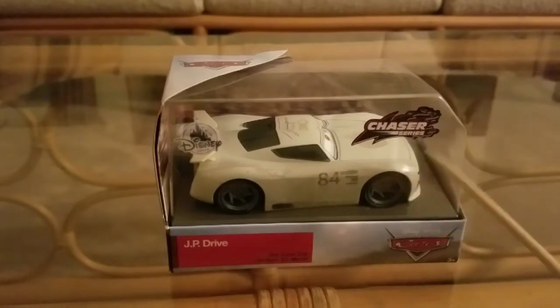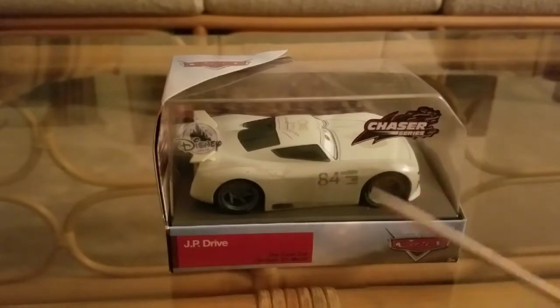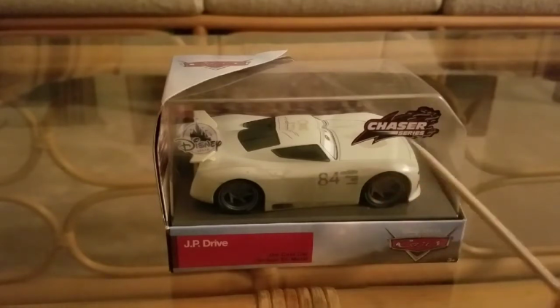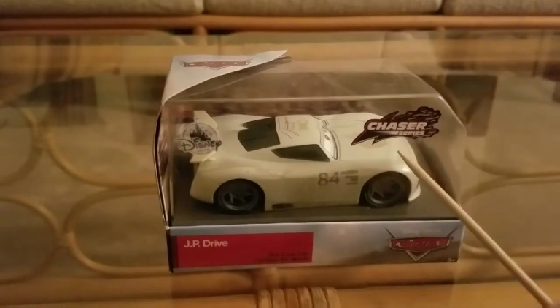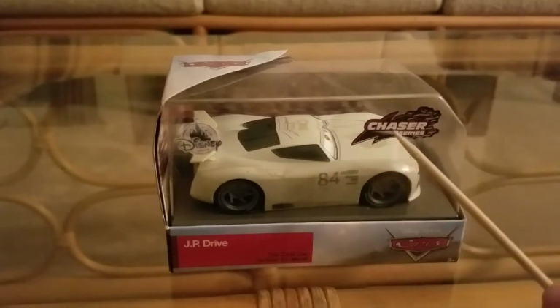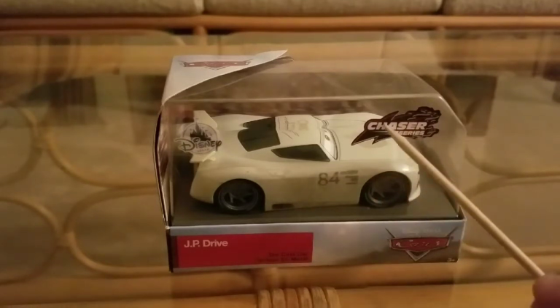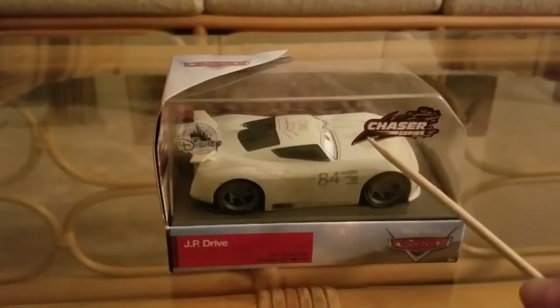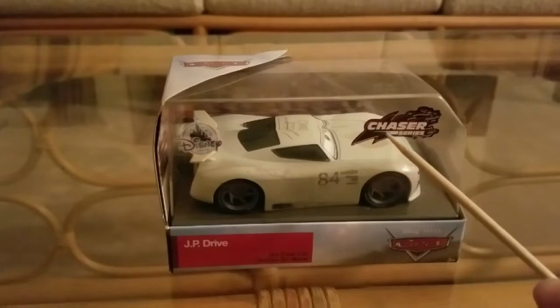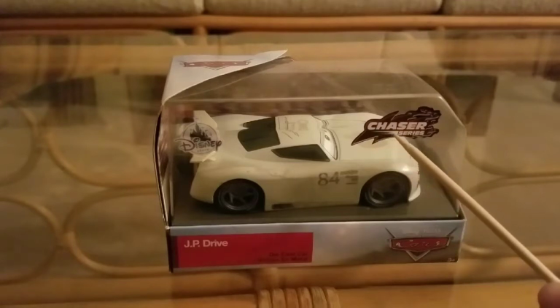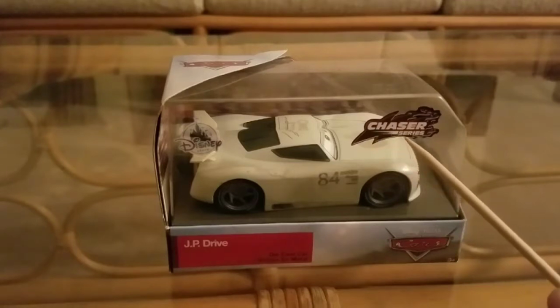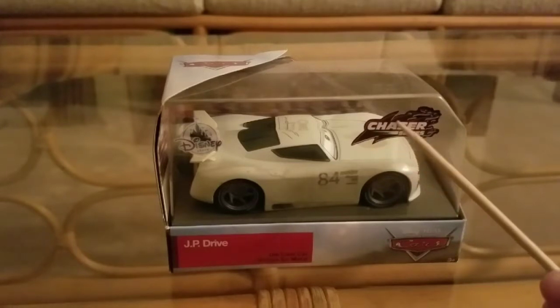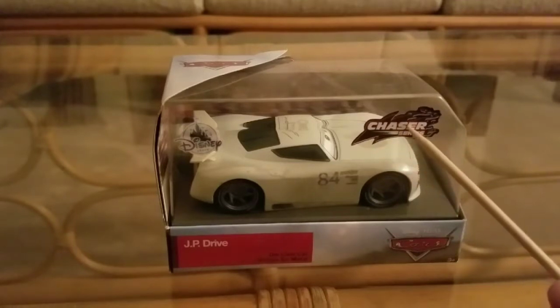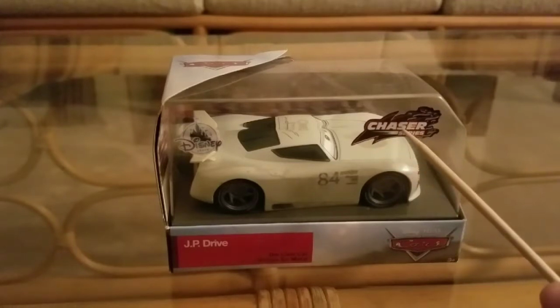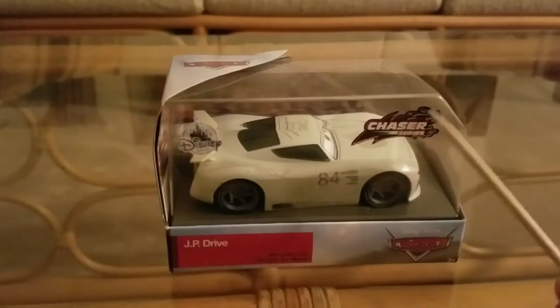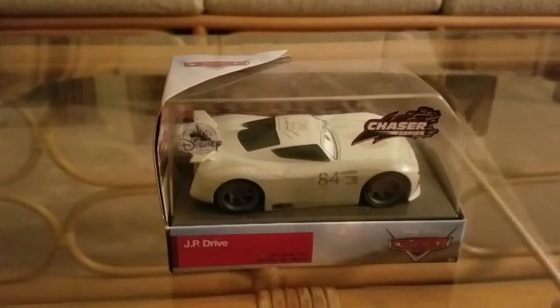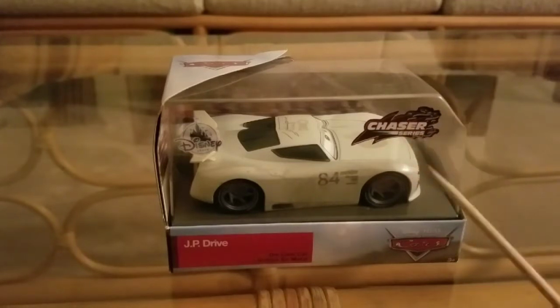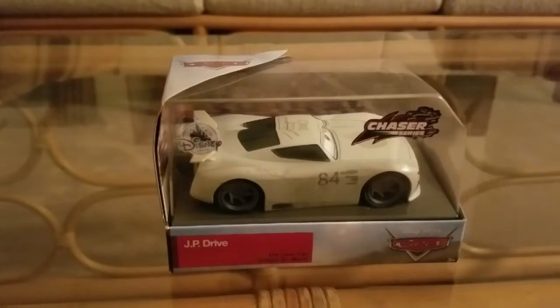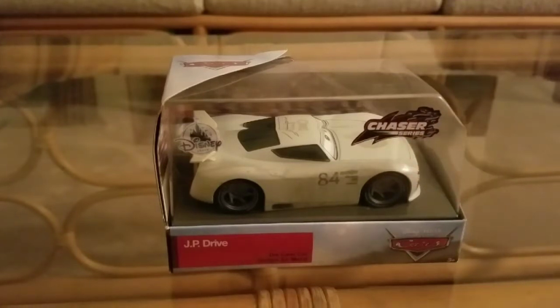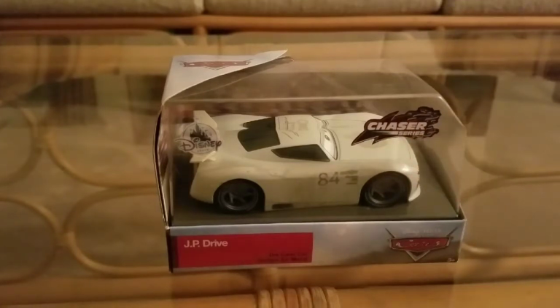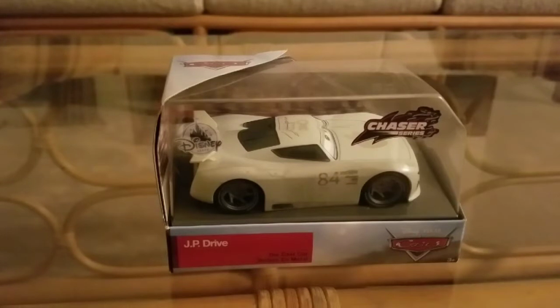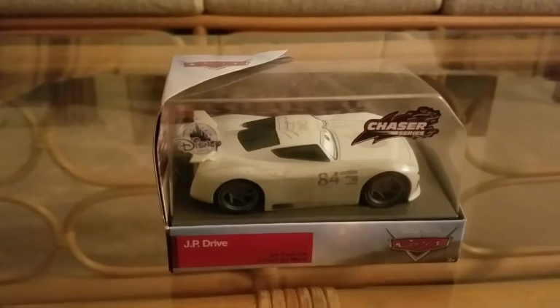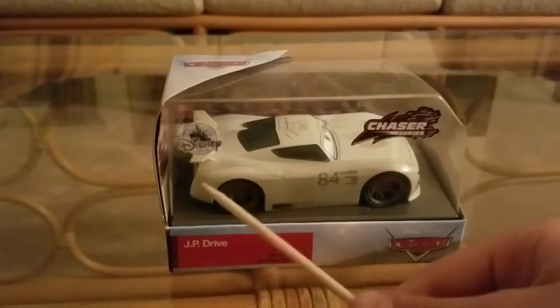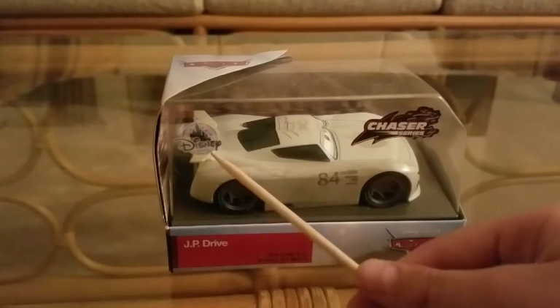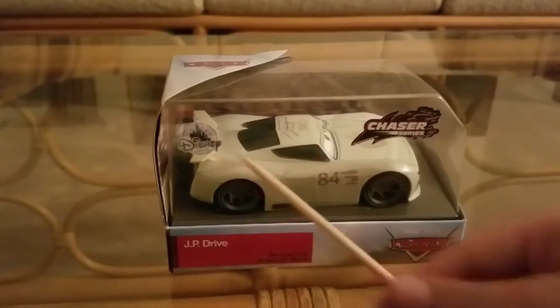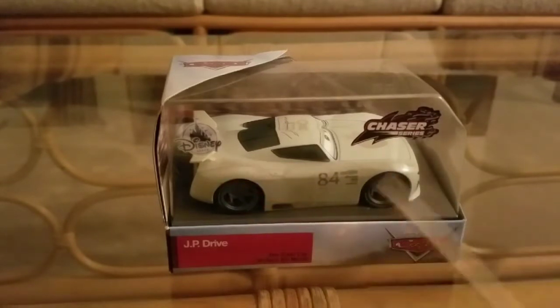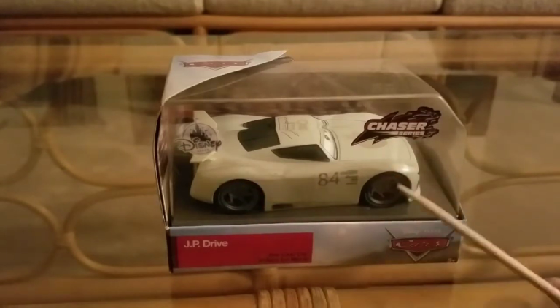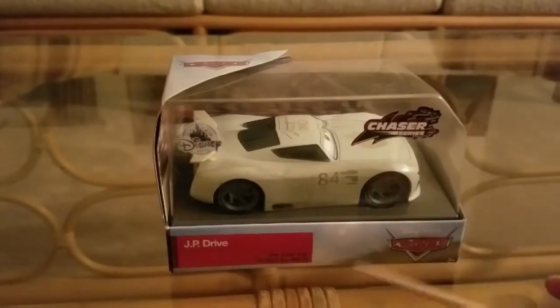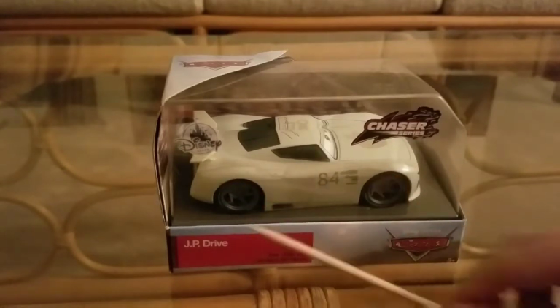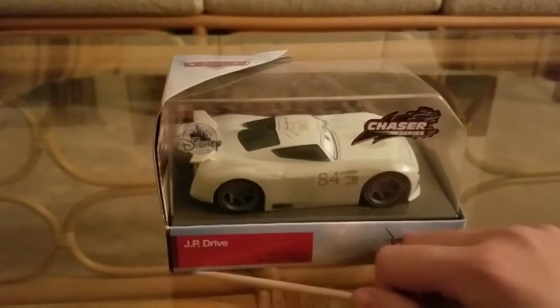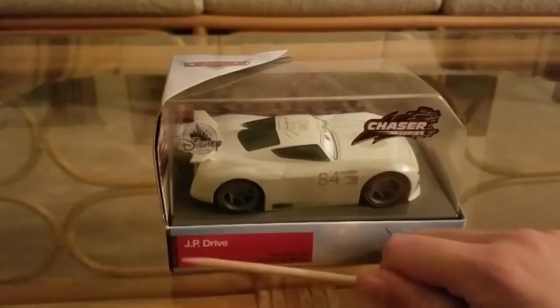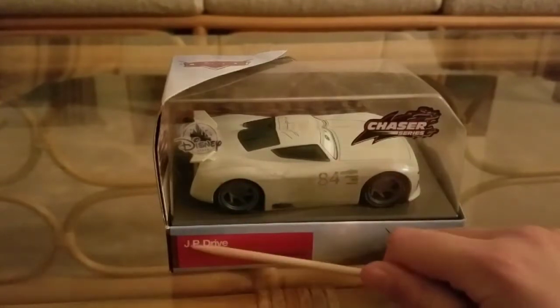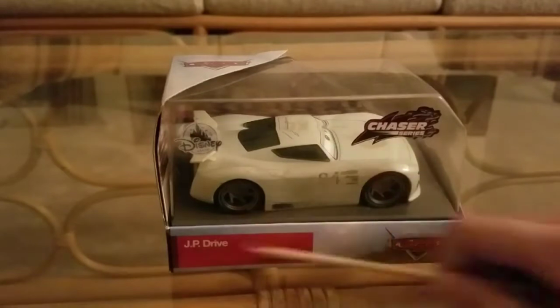The Chaser Series has a lightning bolt design, and I like the text and the flames there. There's a Disney Store logo right there, JP Drive name, and a name tag on the right.